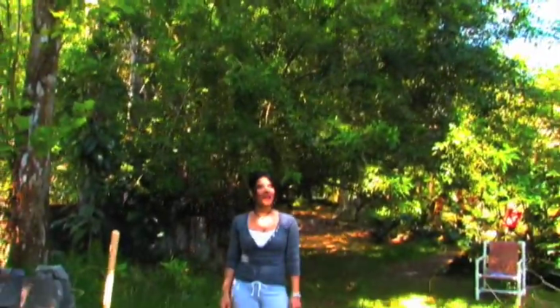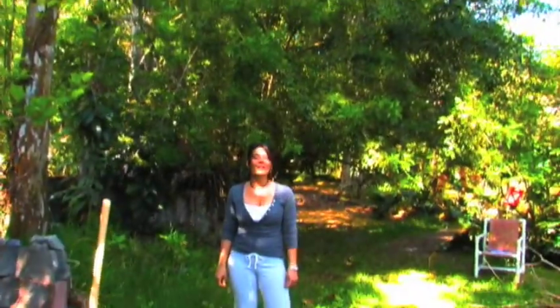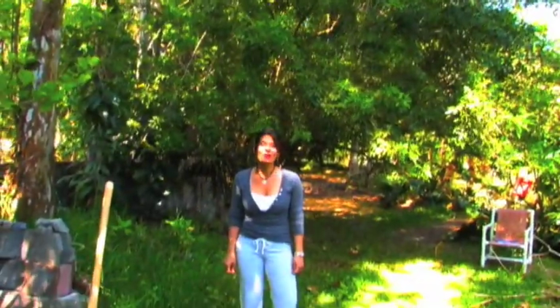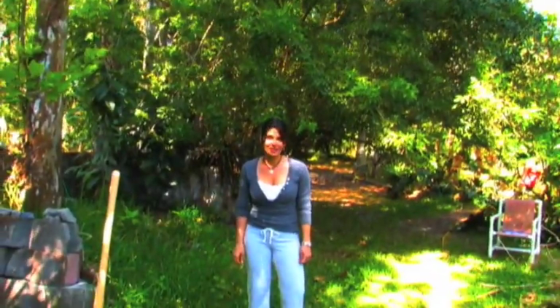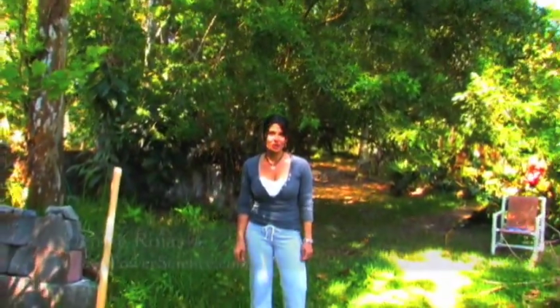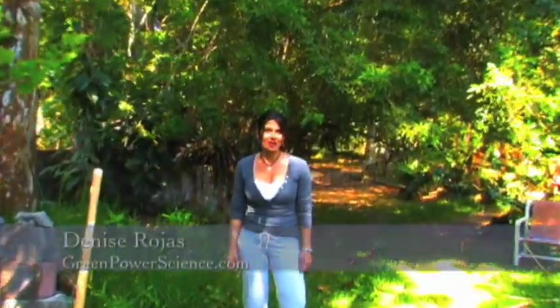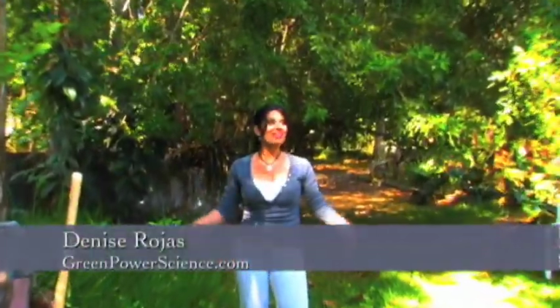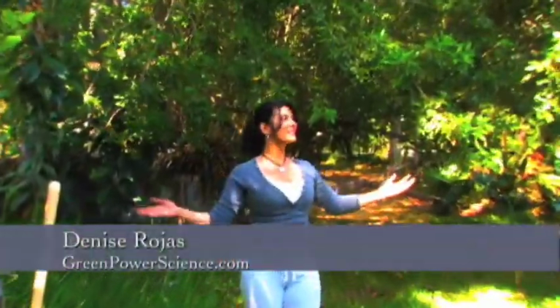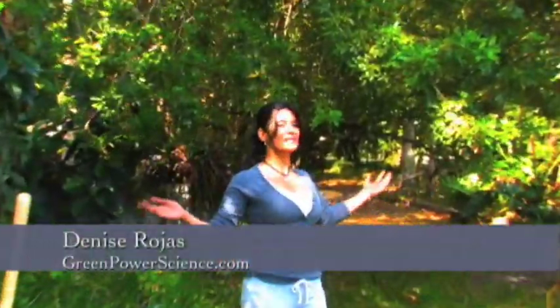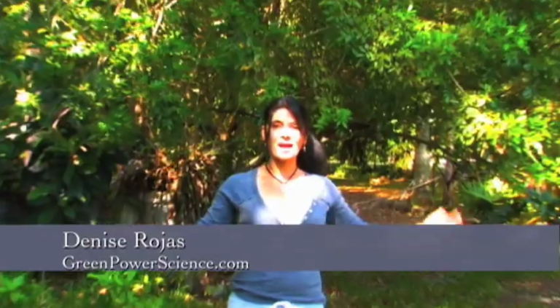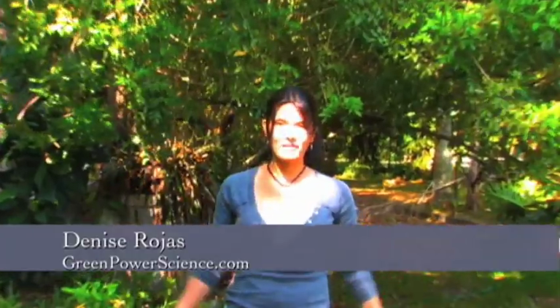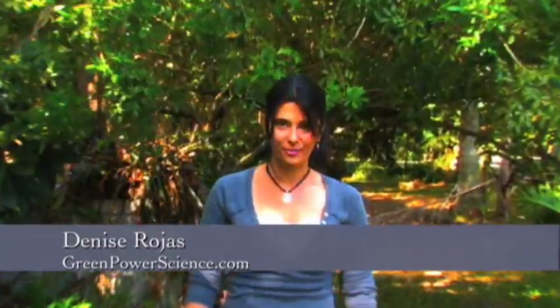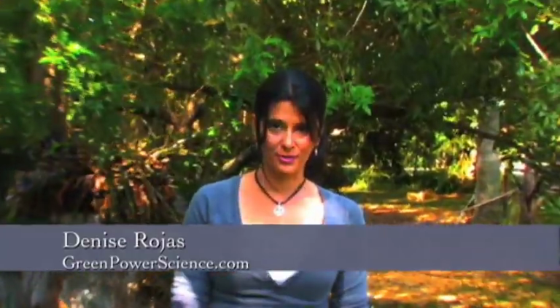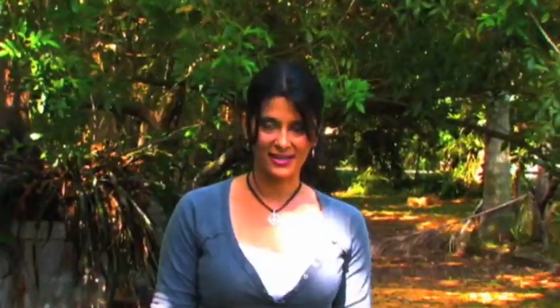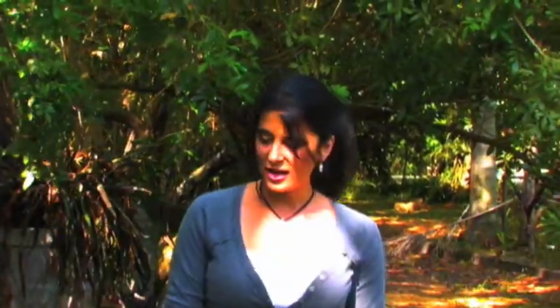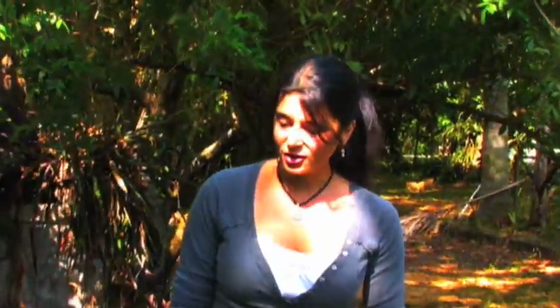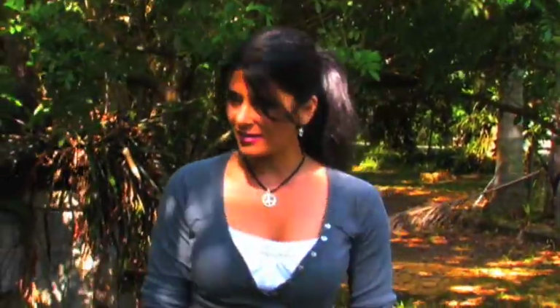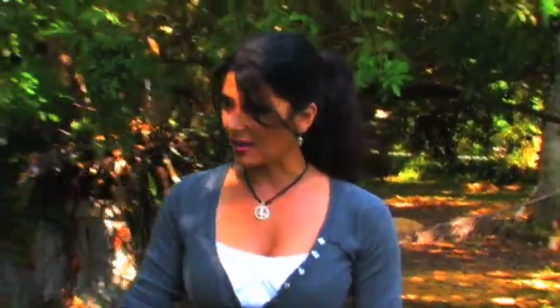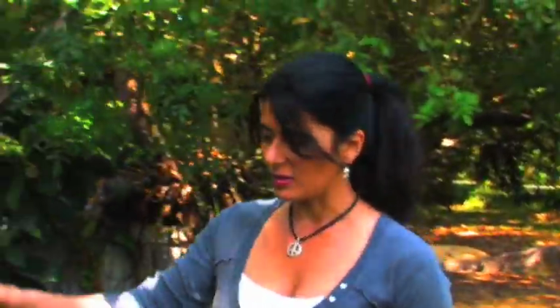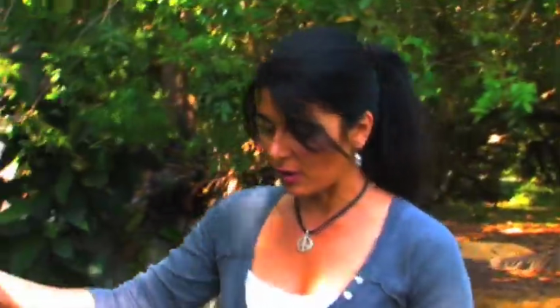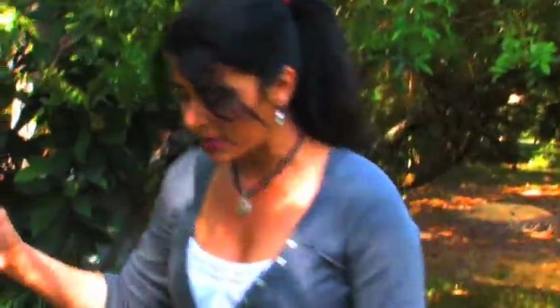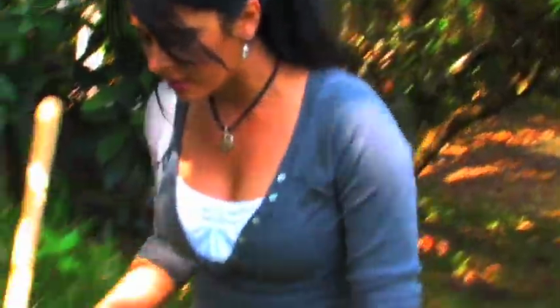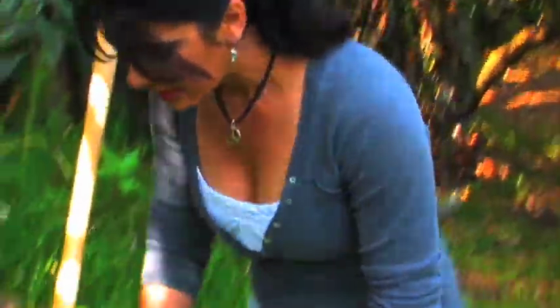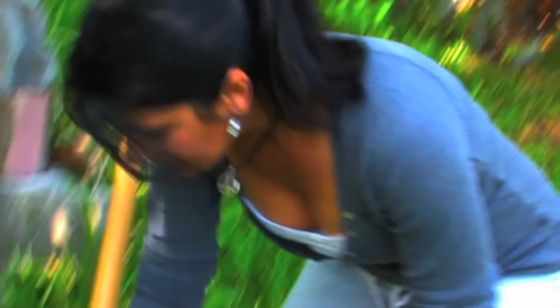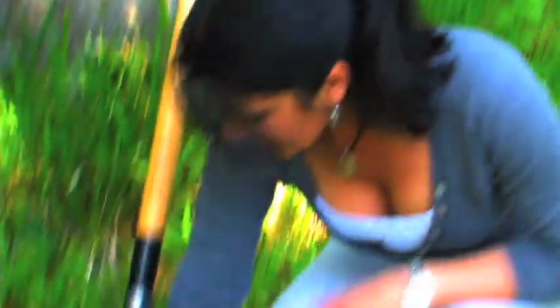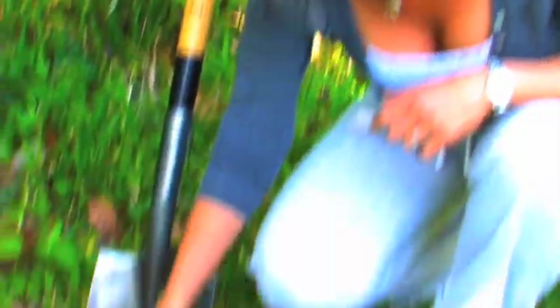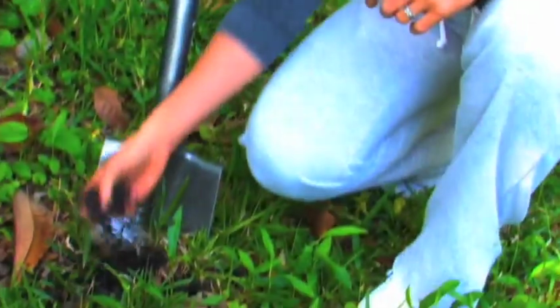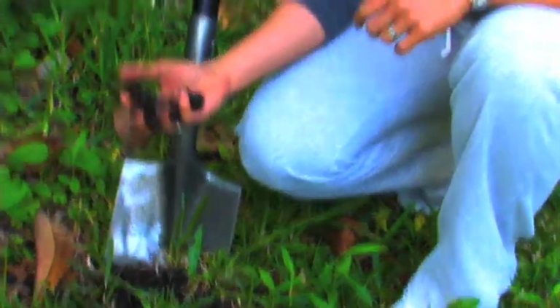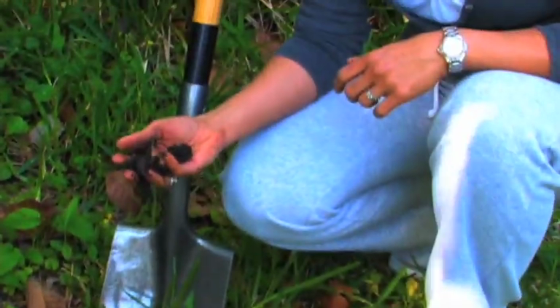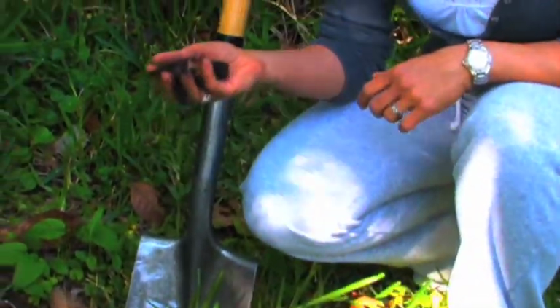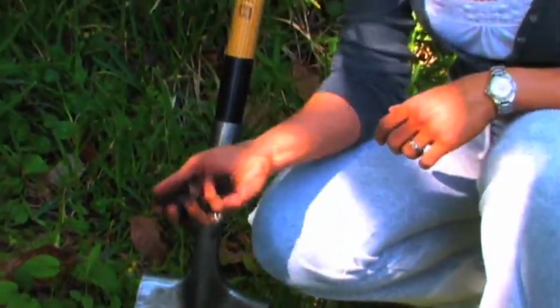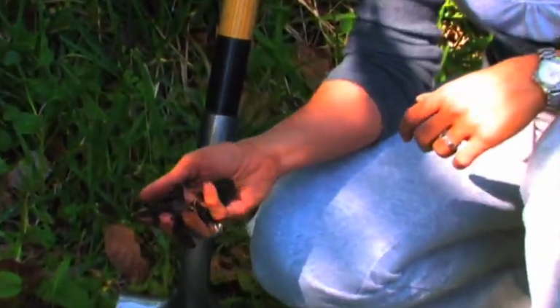Hello, I'm your host Denise Rojas, and this is the back half of our property. You're going to see the soil over here is very dark and full of nutrients.